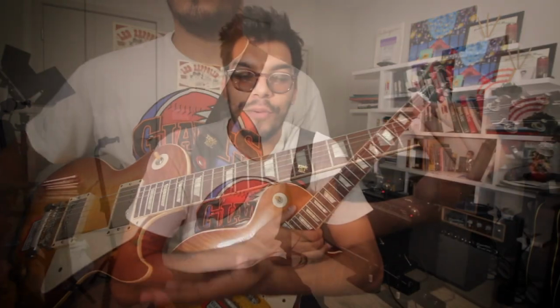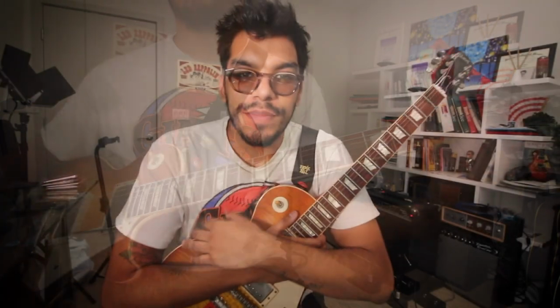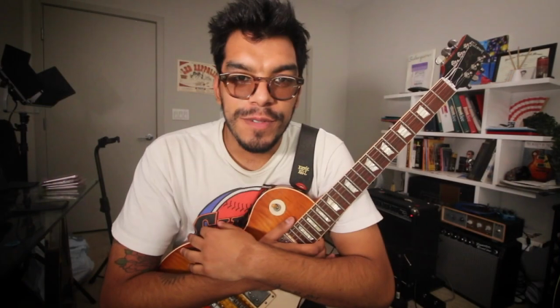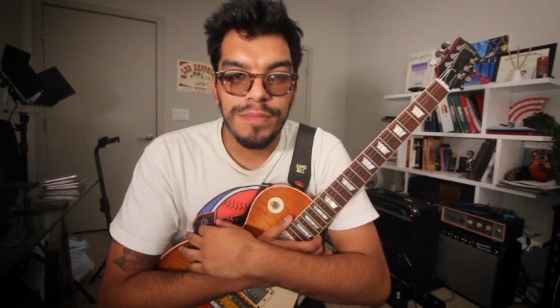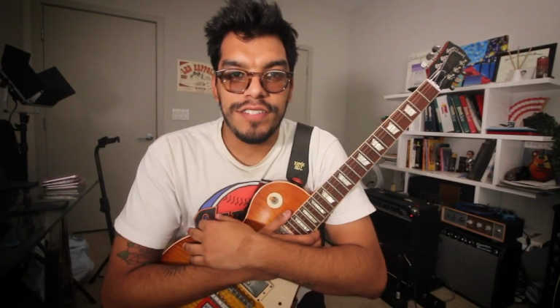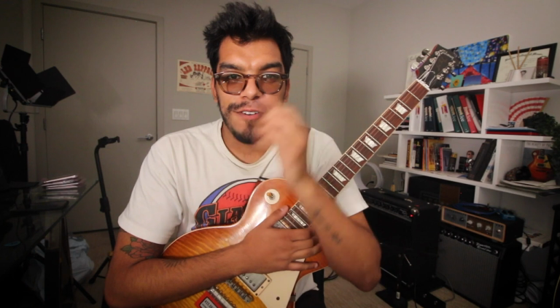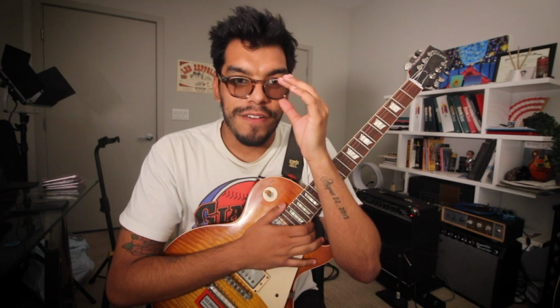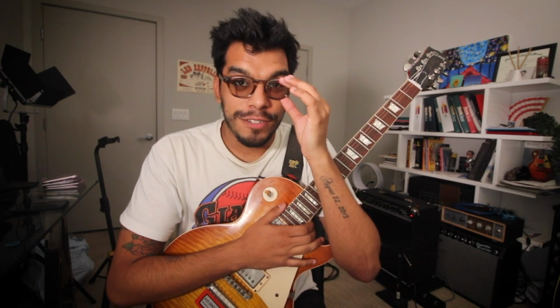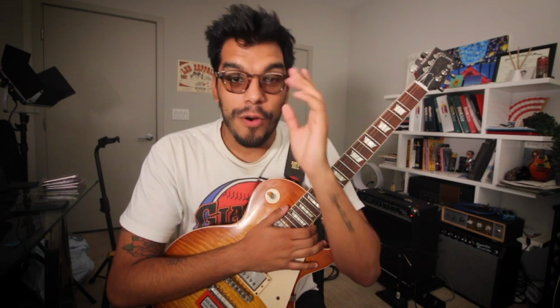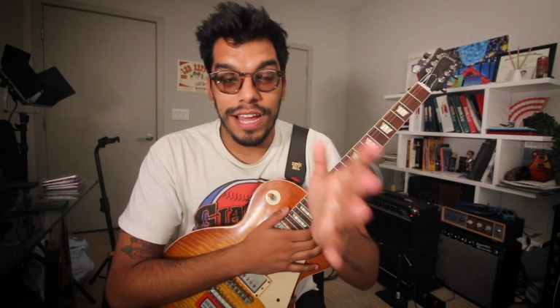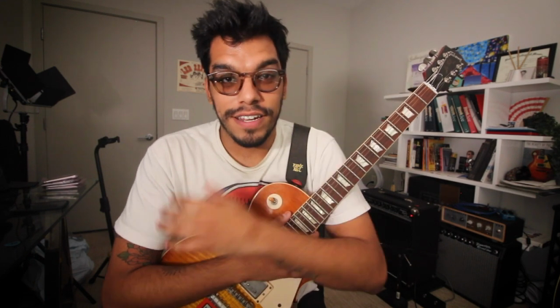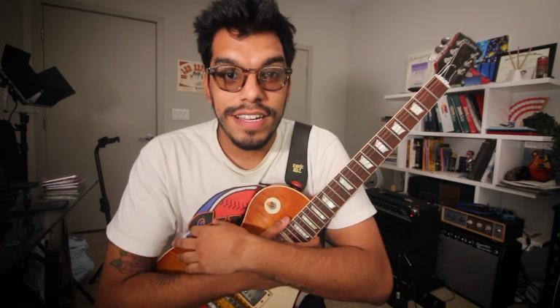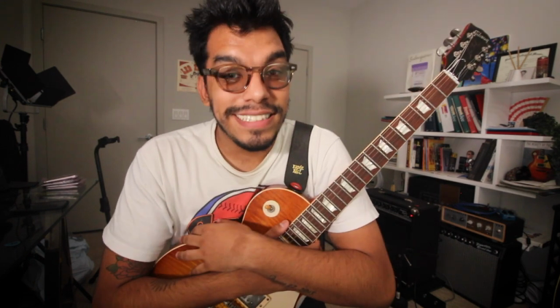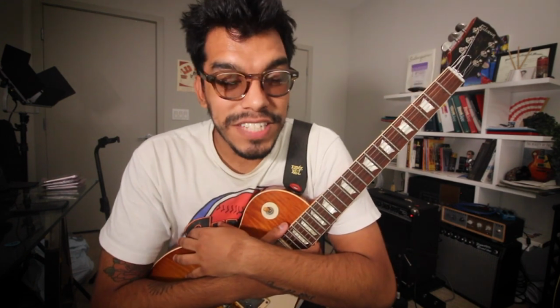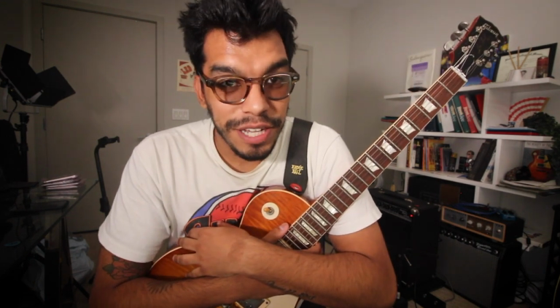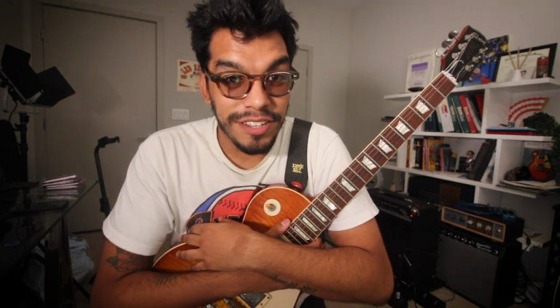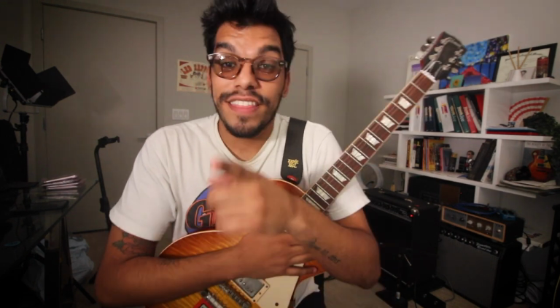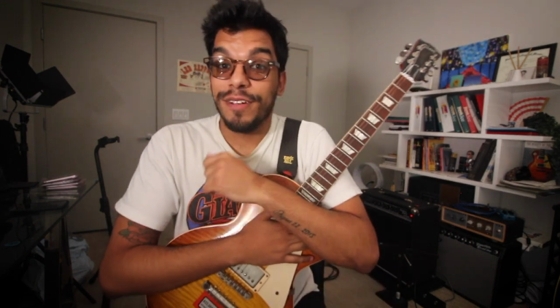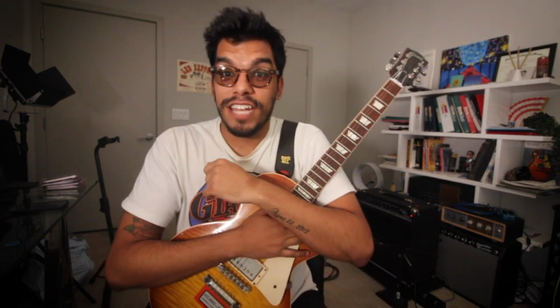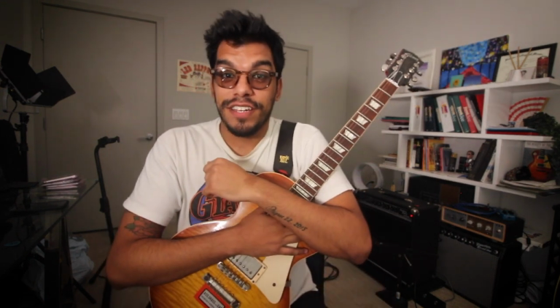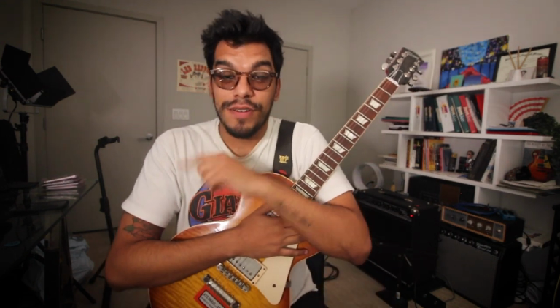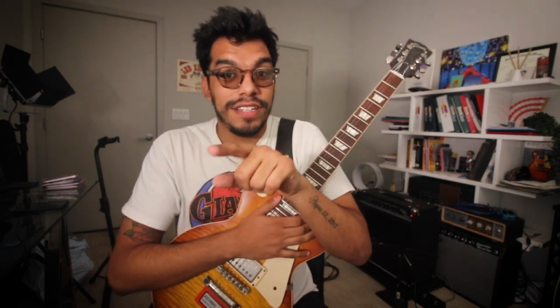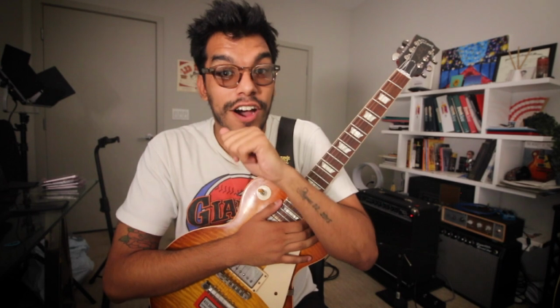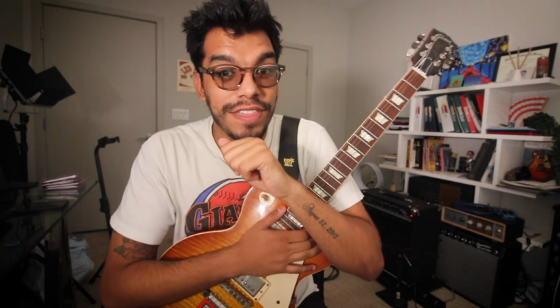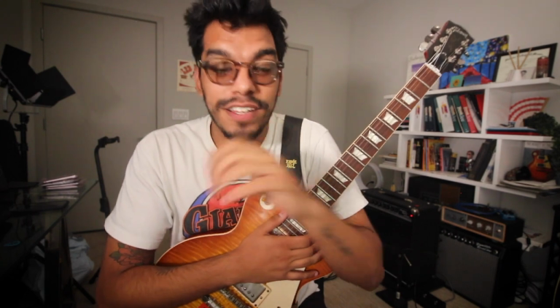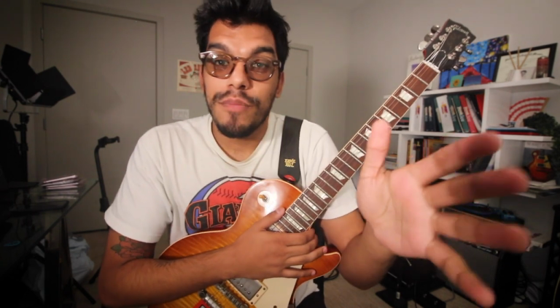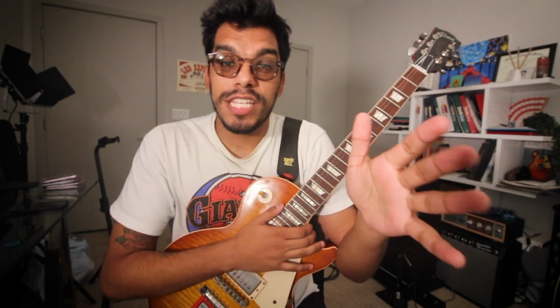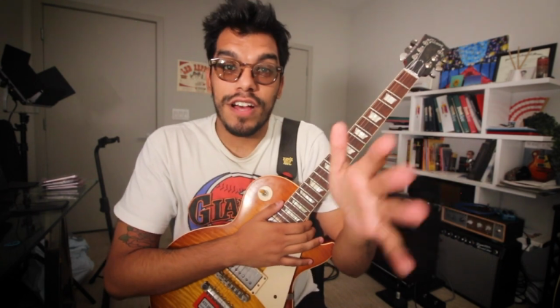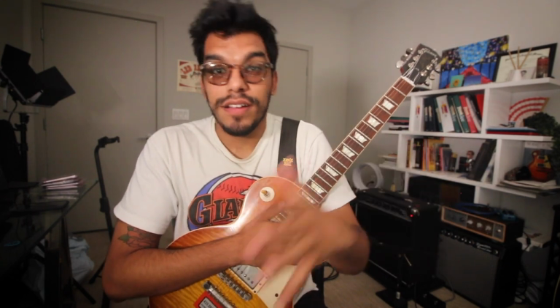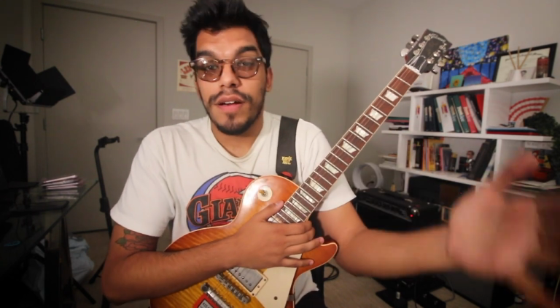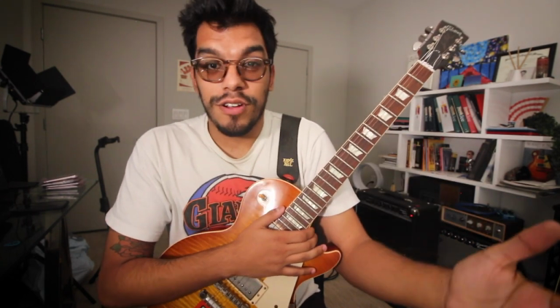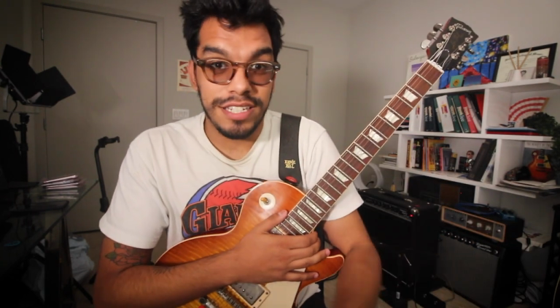What's up YouTubers, welcome back to the channel, hope everyone's doing well out there. Today's video is another Theory is Dead video on Bertha. It's a pretty simple song on the solo section, just G to C.